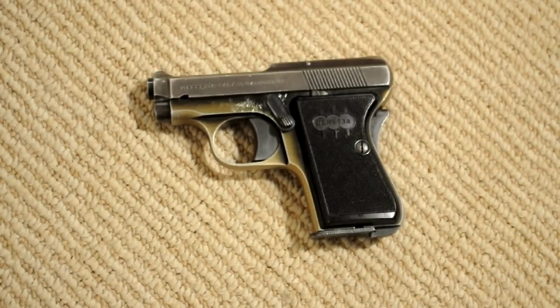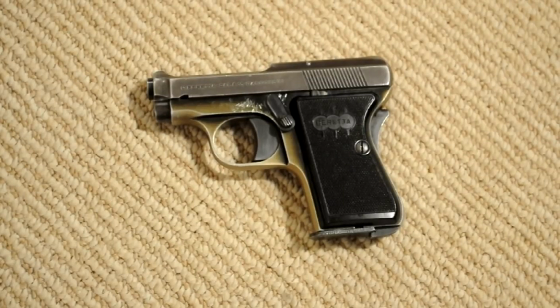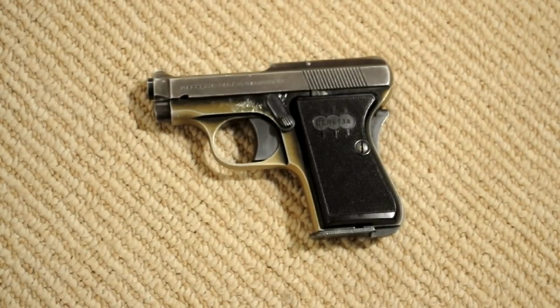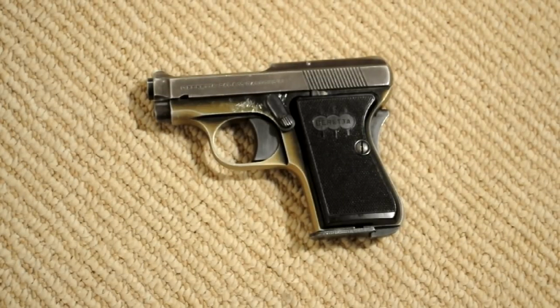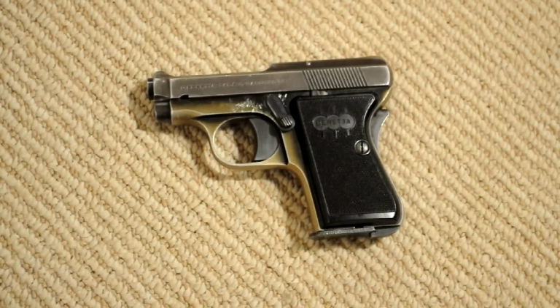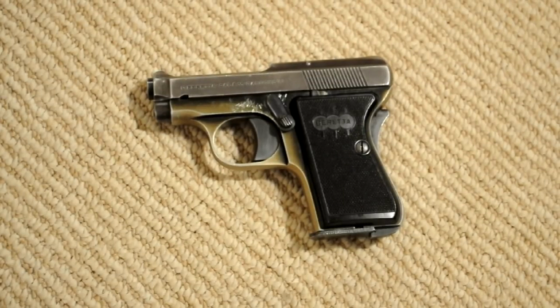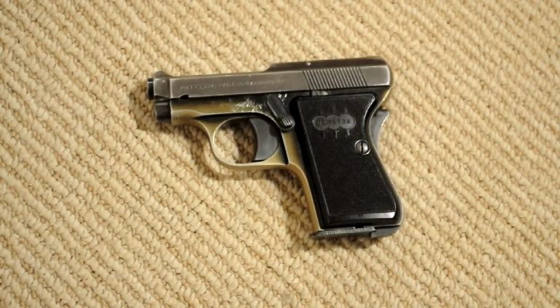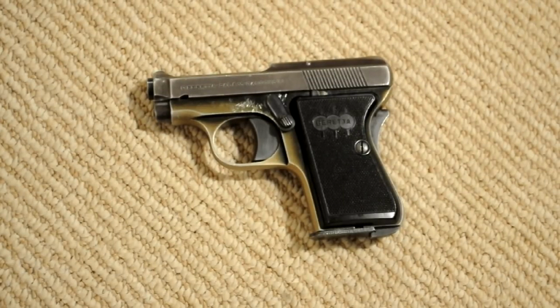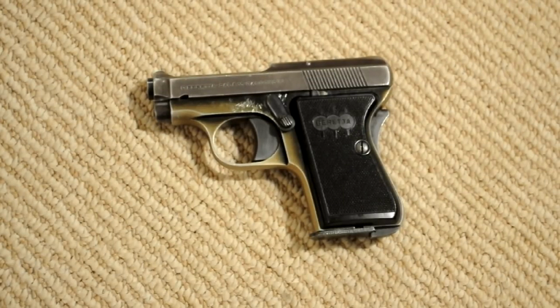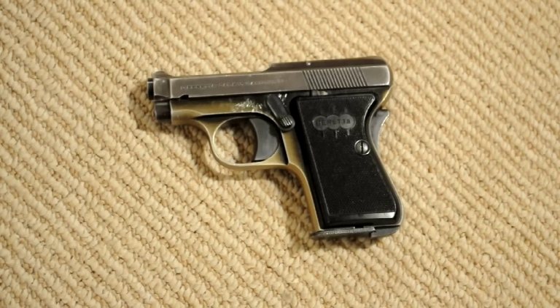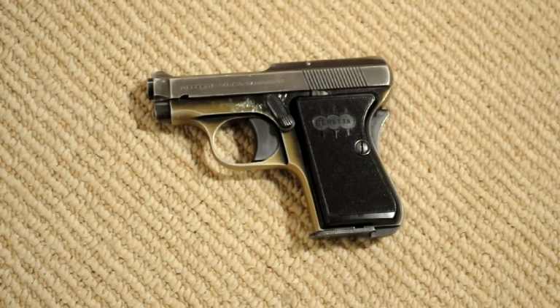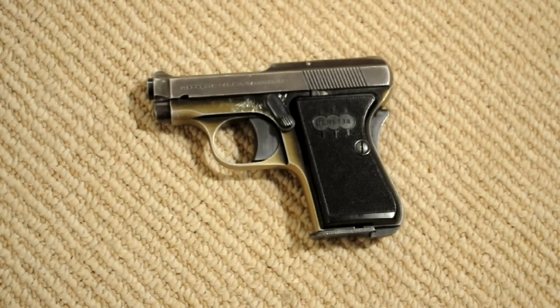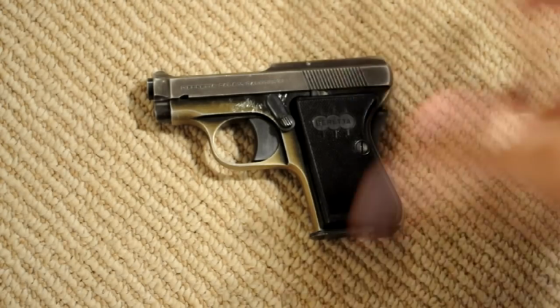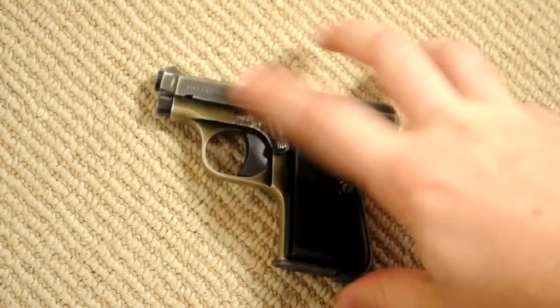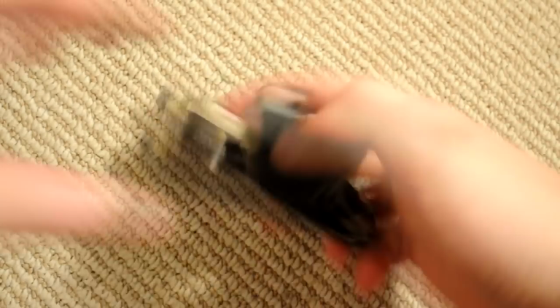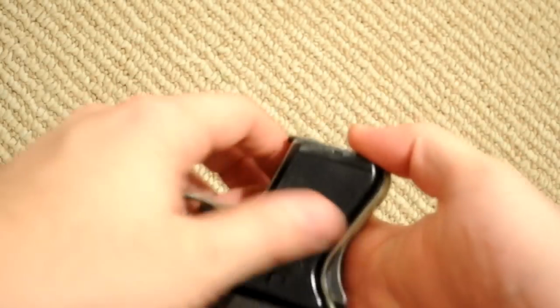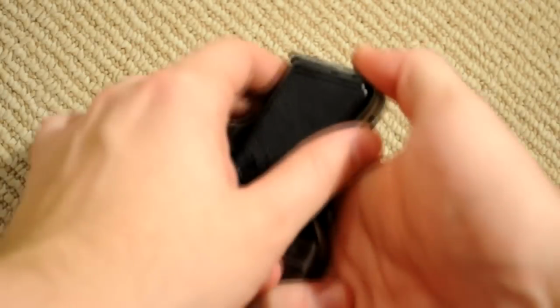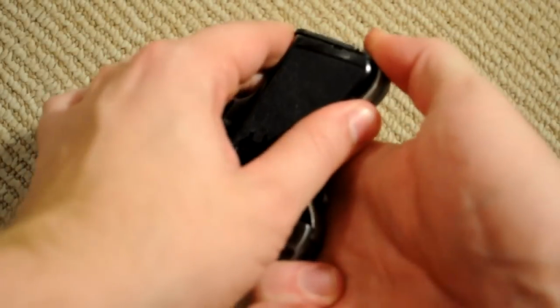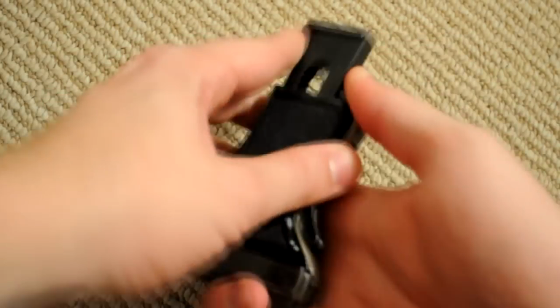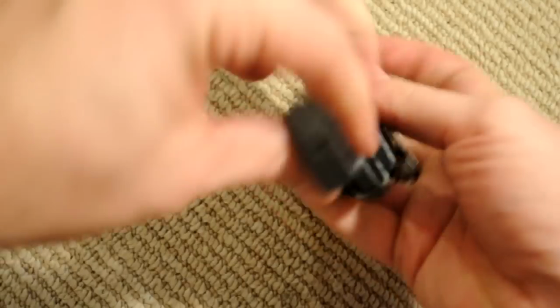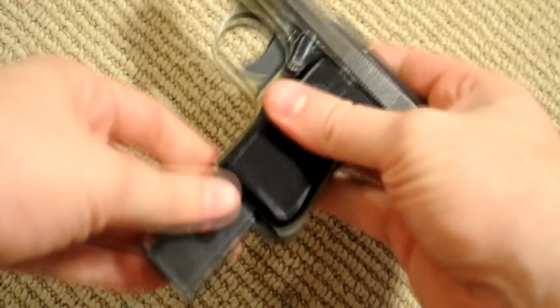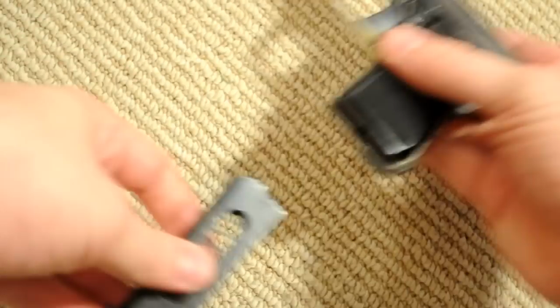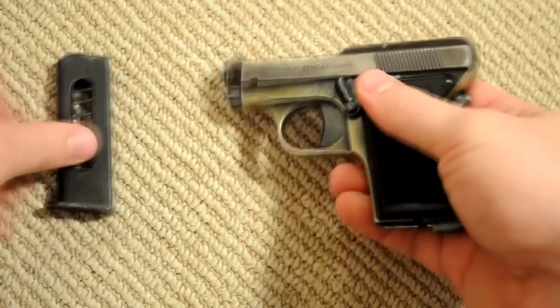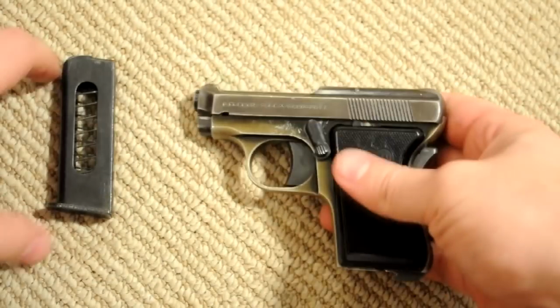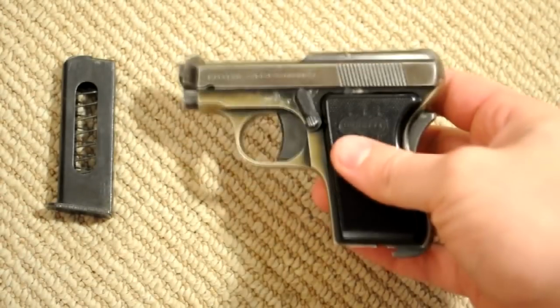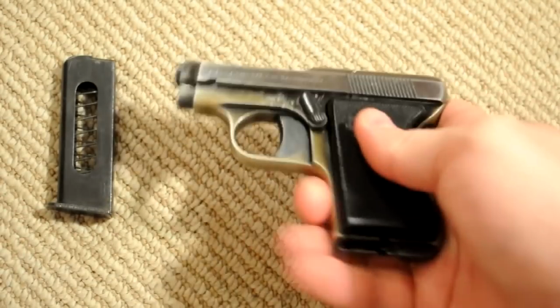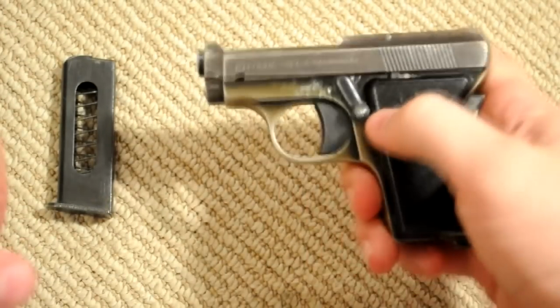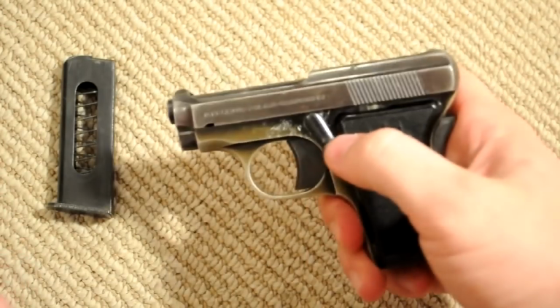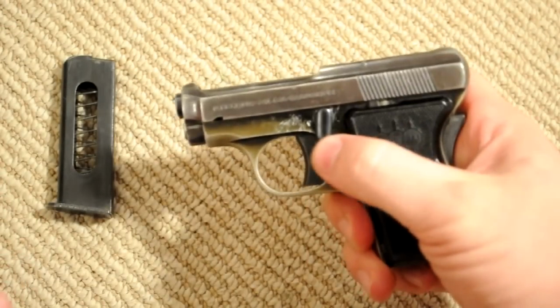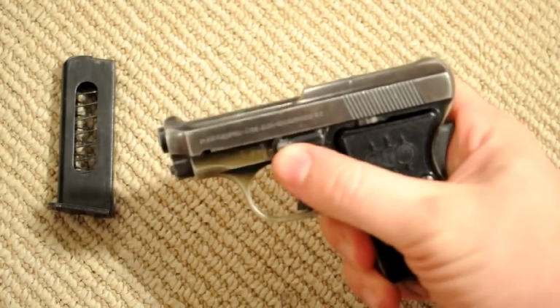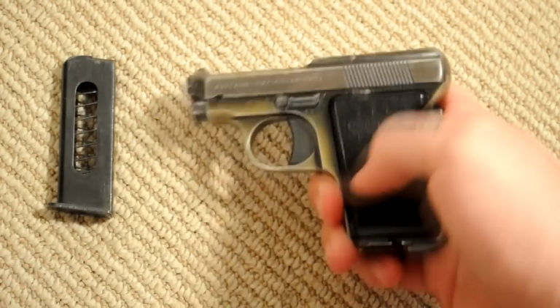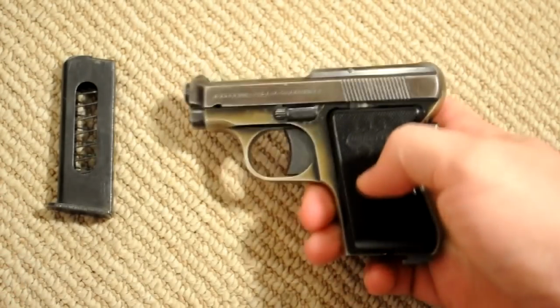This is just a quick overview of the field strip procedure of the Beretta 418, also known as the Bantam or the Panther. To start, you're going to remove the magazine — pull that out — and then engage the safety, so the safety is on.